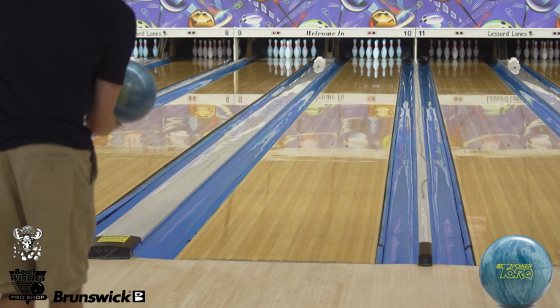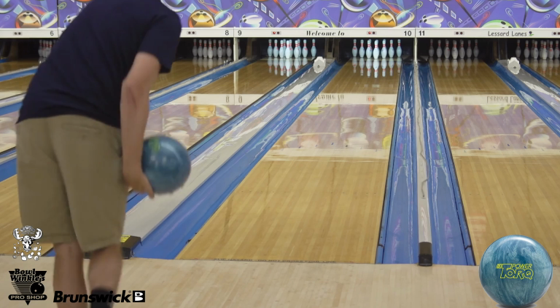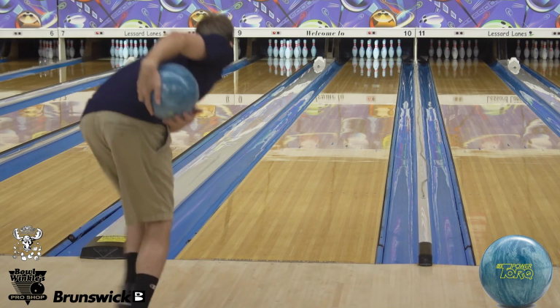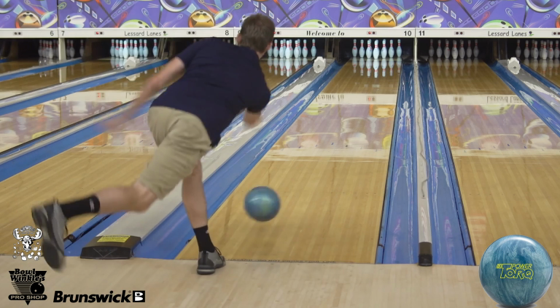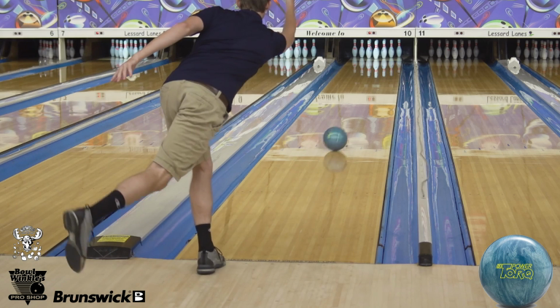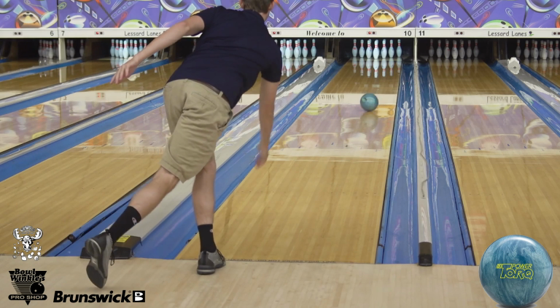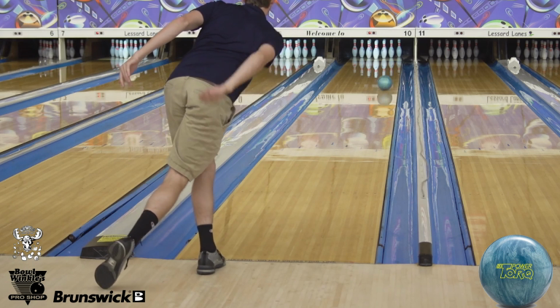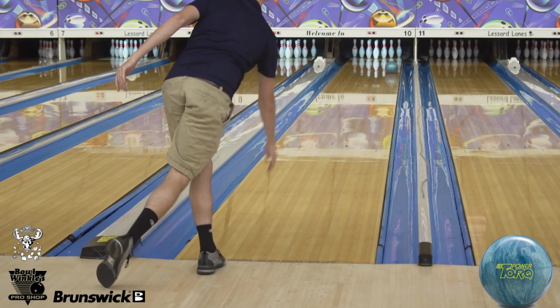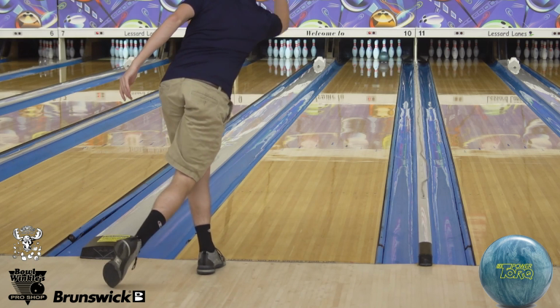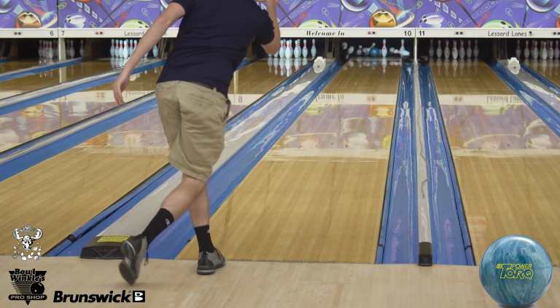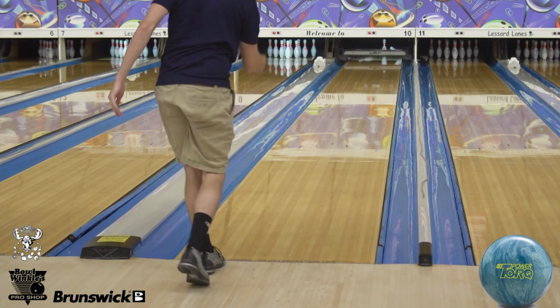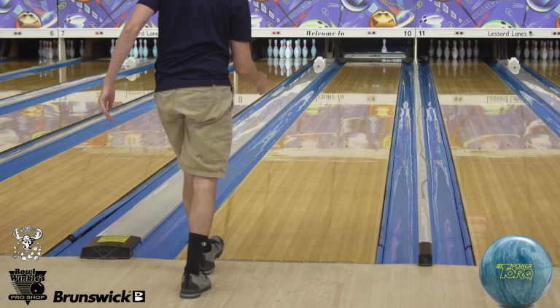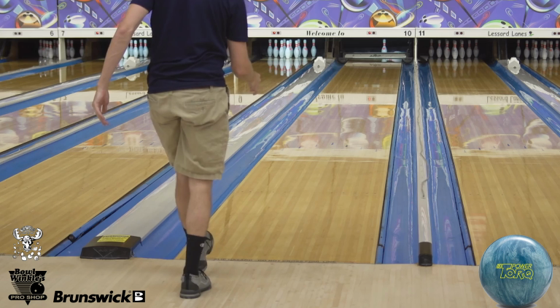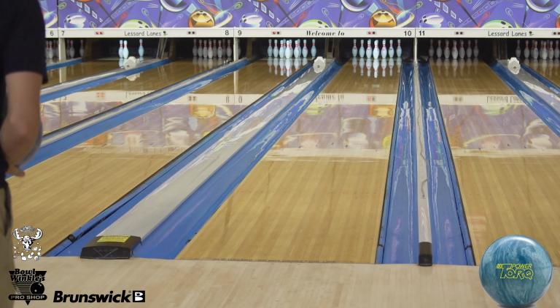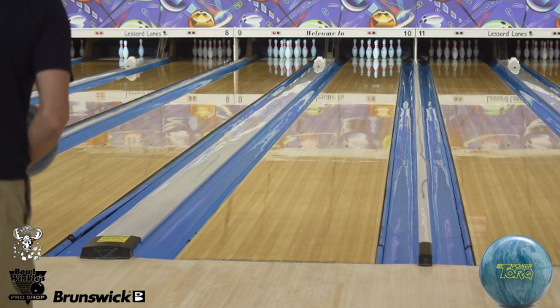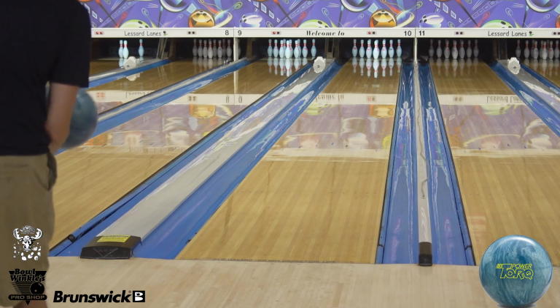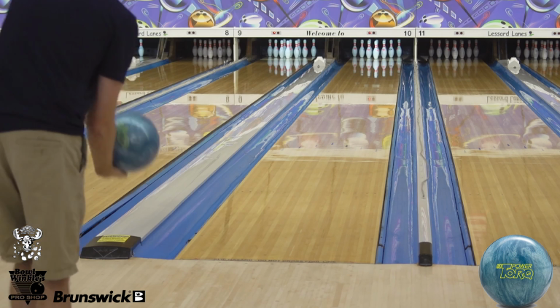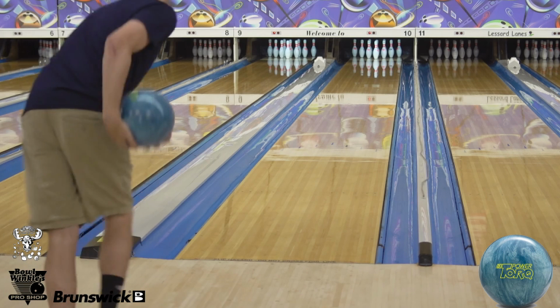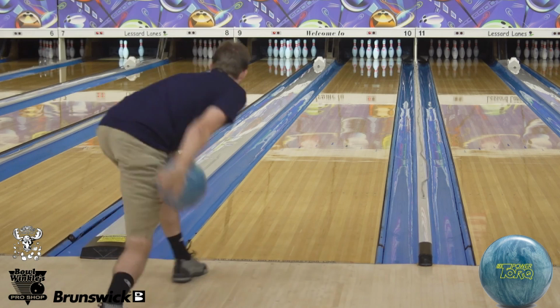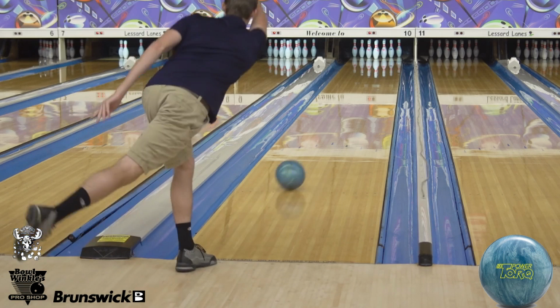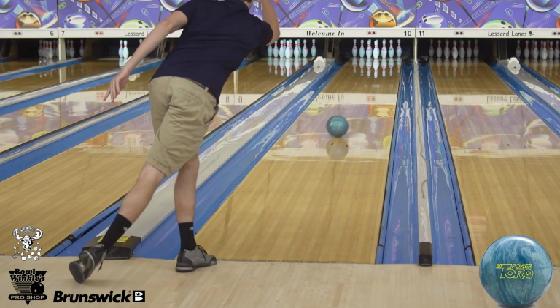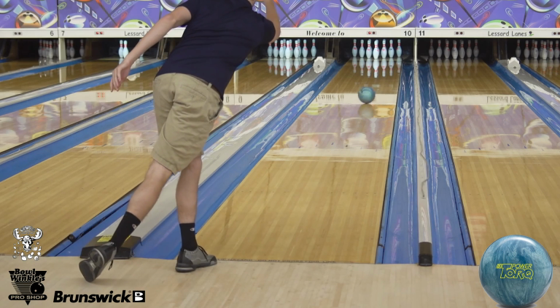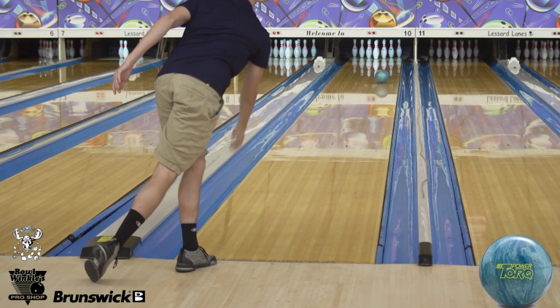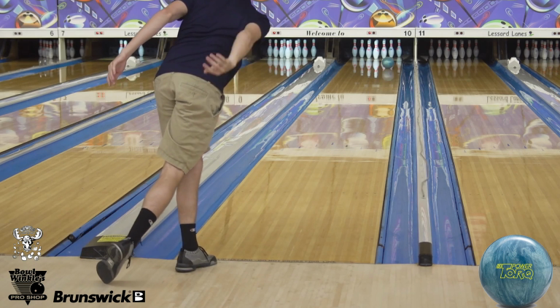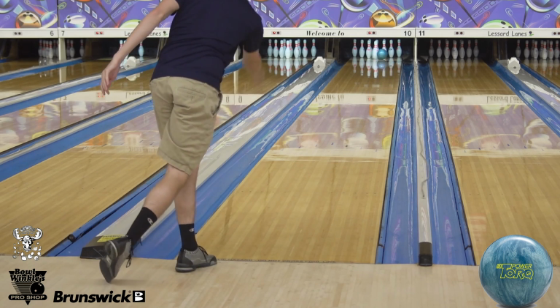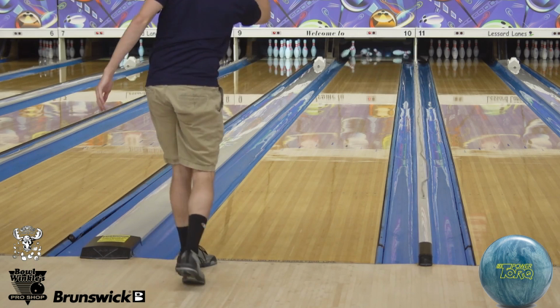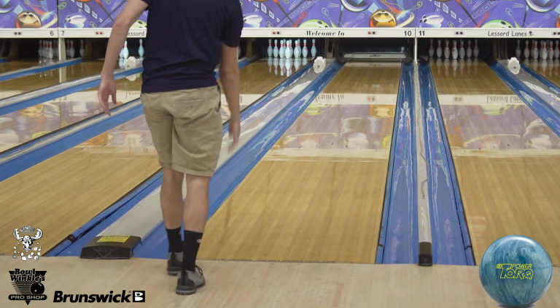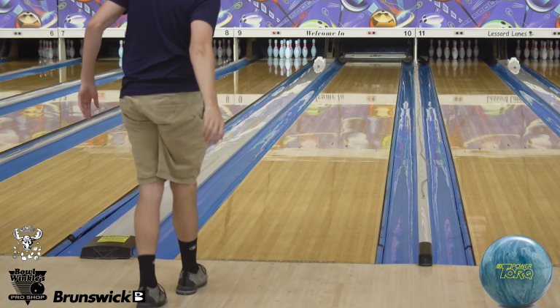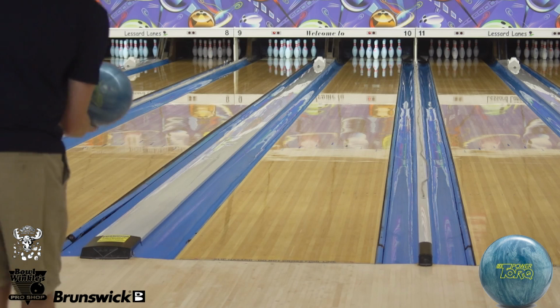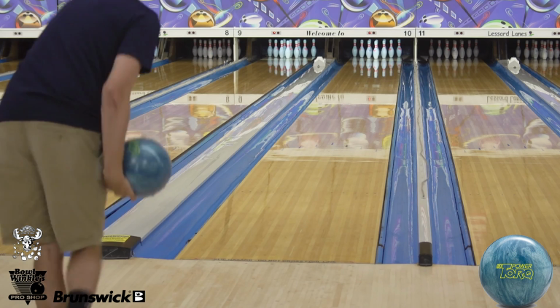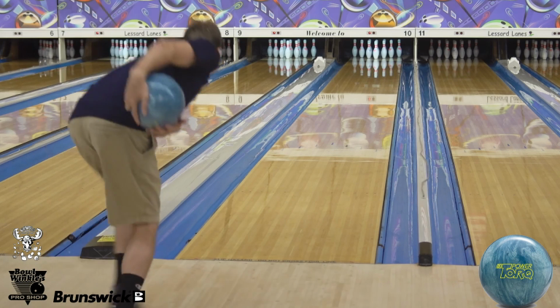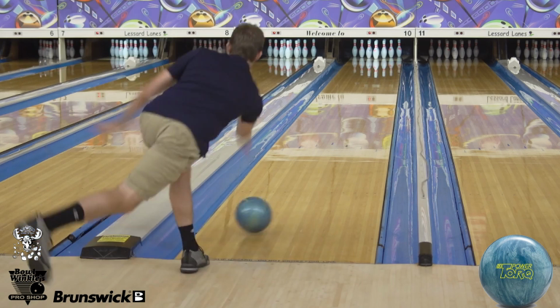I enjoy how the ball actually doesn't come flying off the spot — it lets me stay aggressive with my hand and make sure I can still catch it. I really don't worry about any overhook from the ball. Definitely a cleaner cover; gets to the front really easy up here.